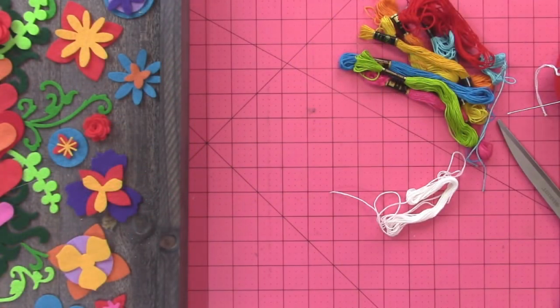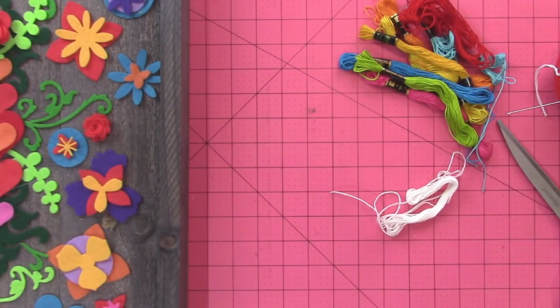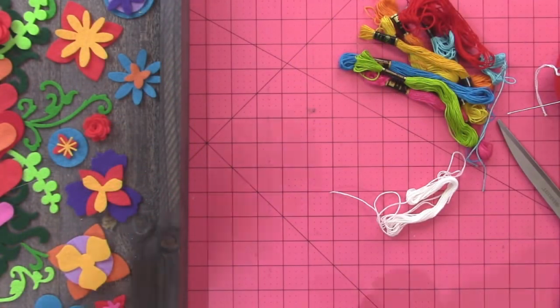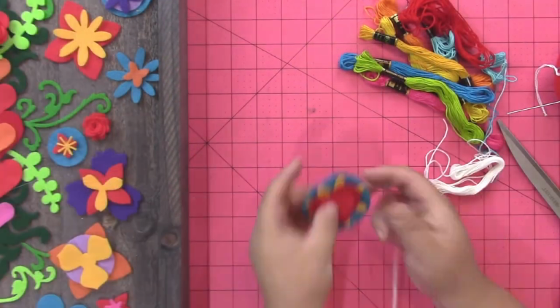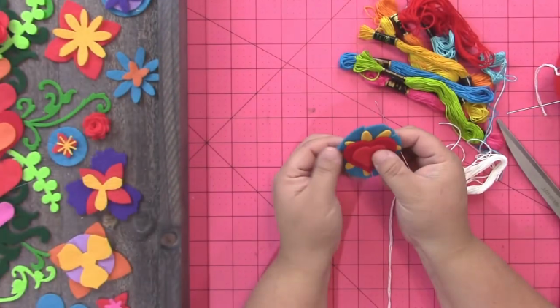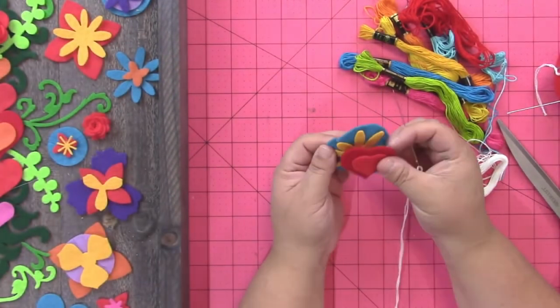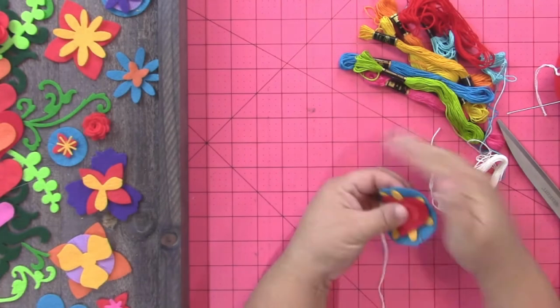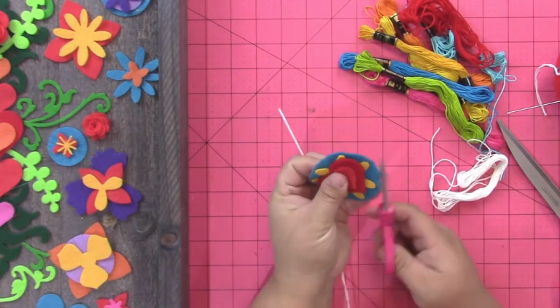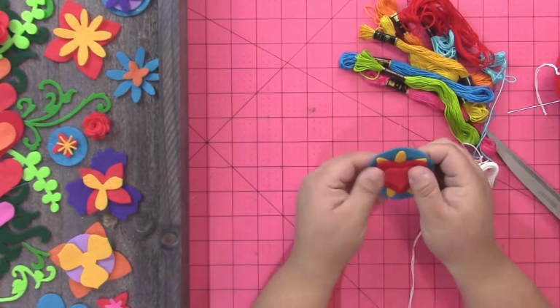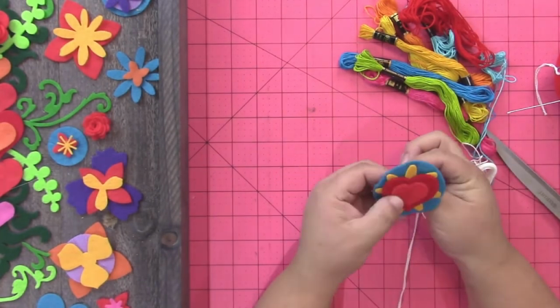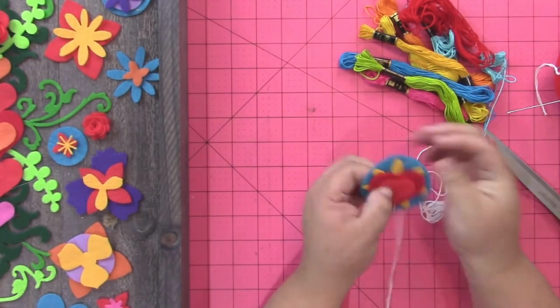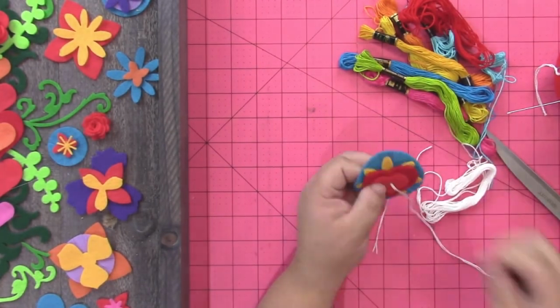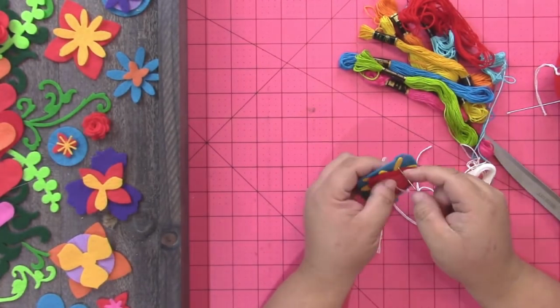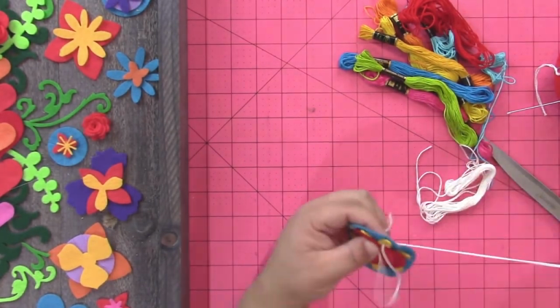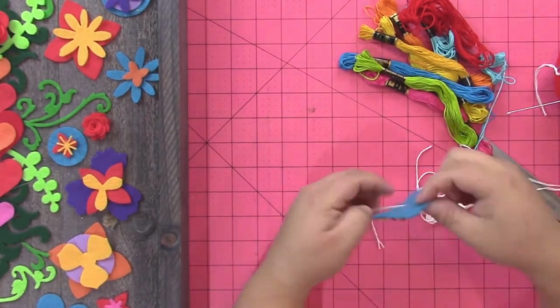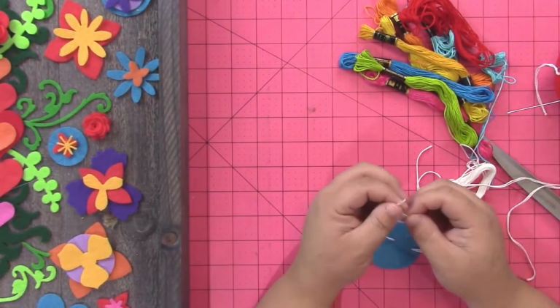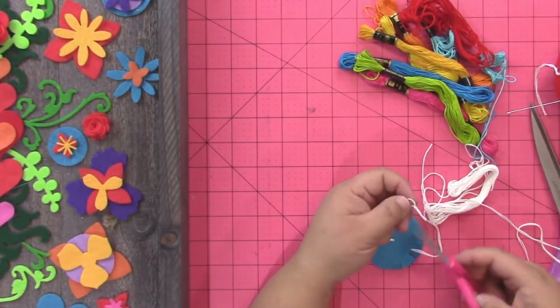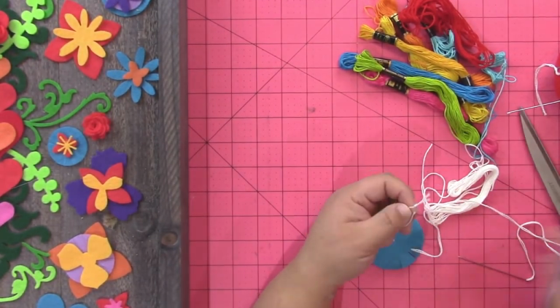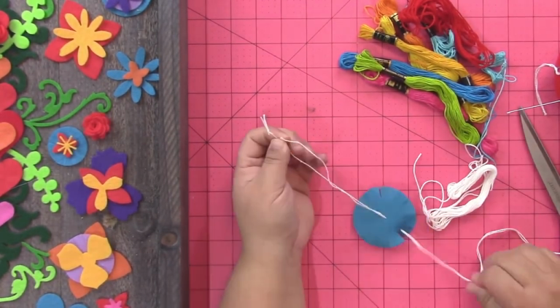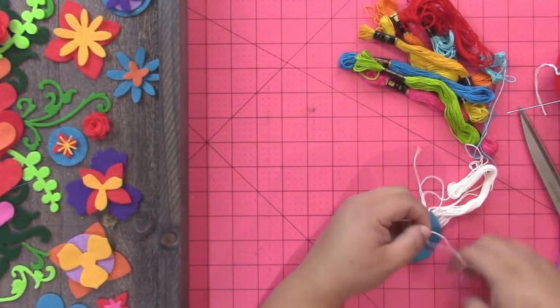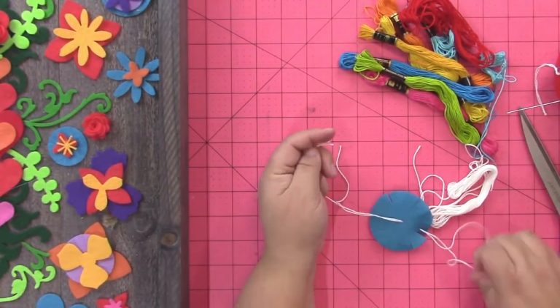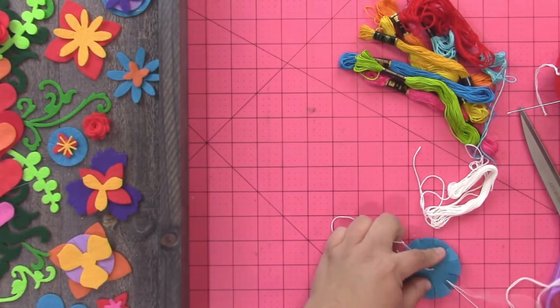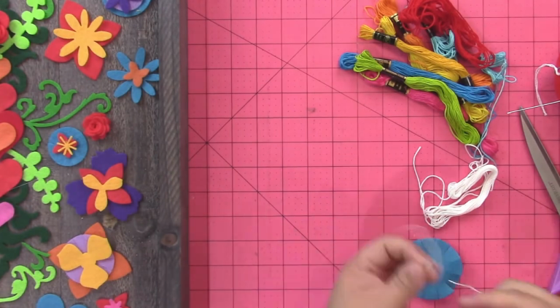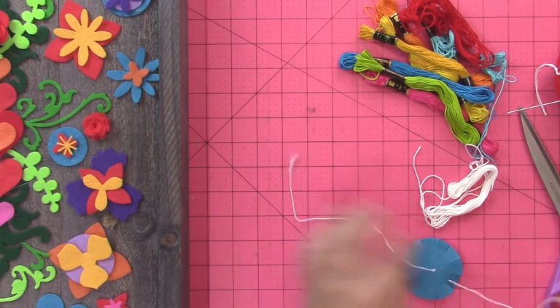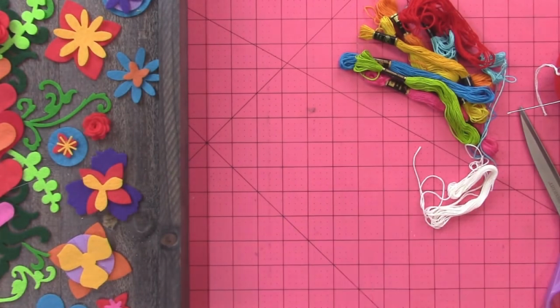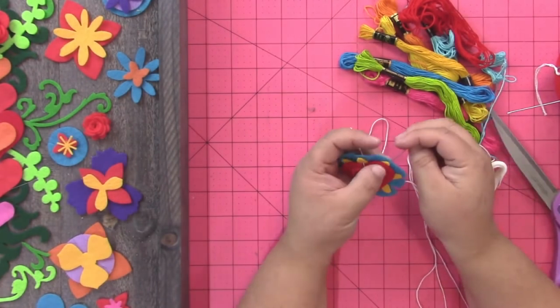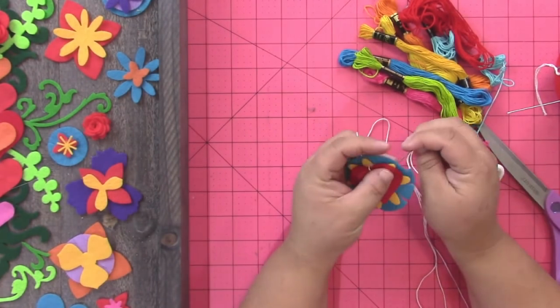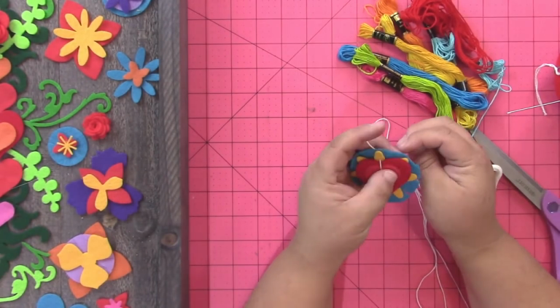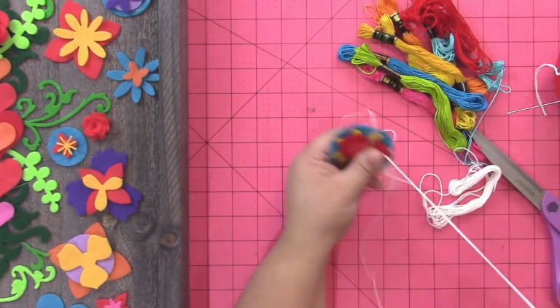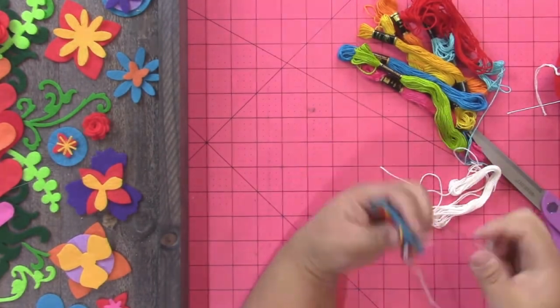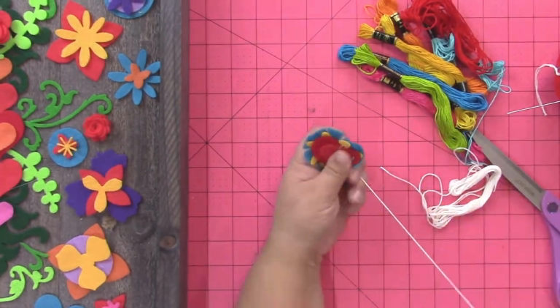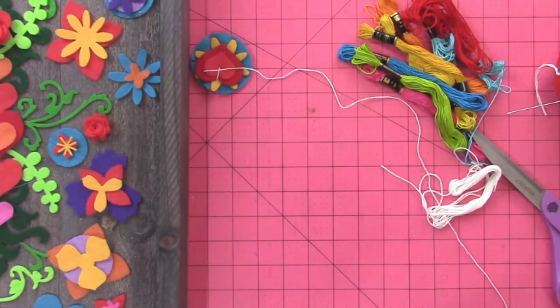Now once your flowers are all layered, you're going to want to stitch them together using some embroidery floss. You don't have to stitch them together — you can glue them together or you can just let them kind of hold together on their own.